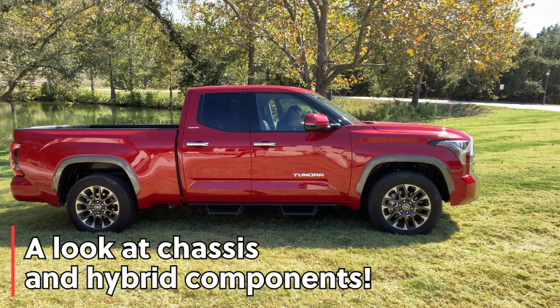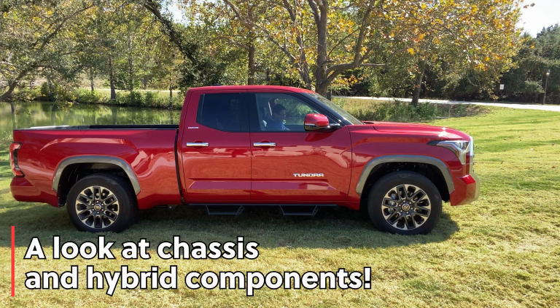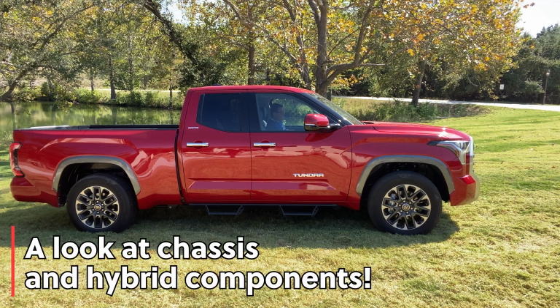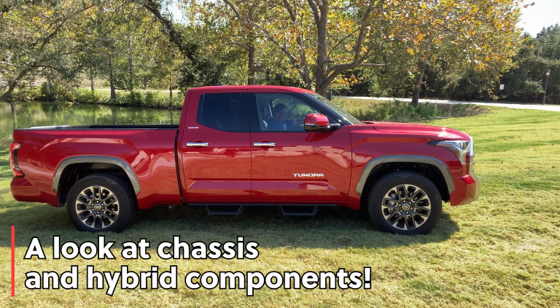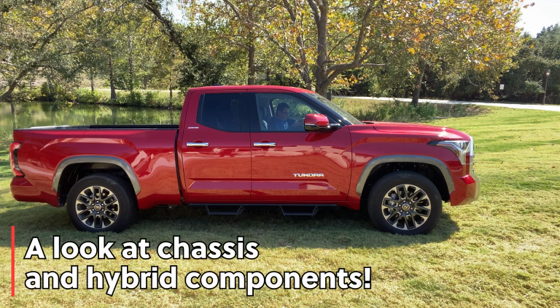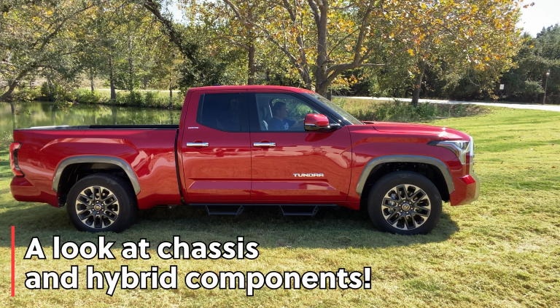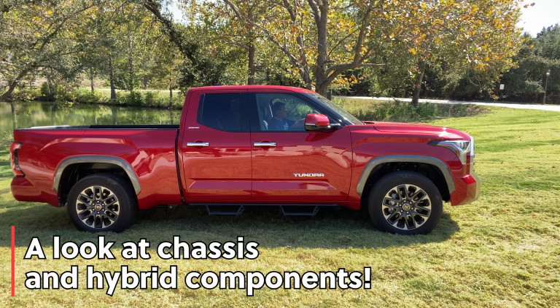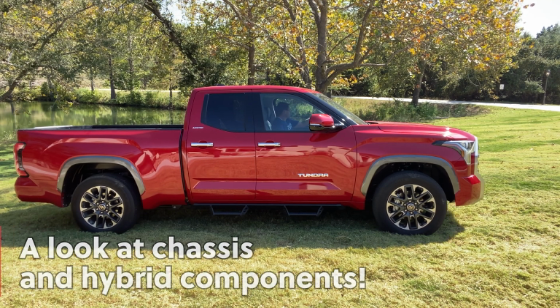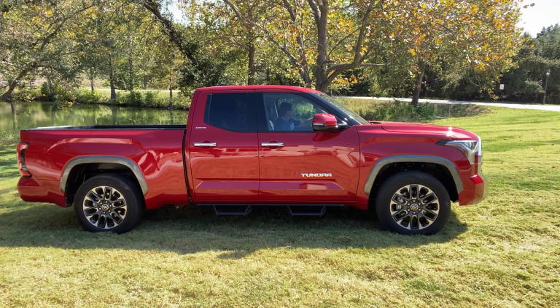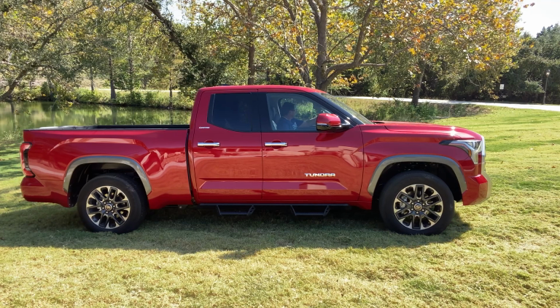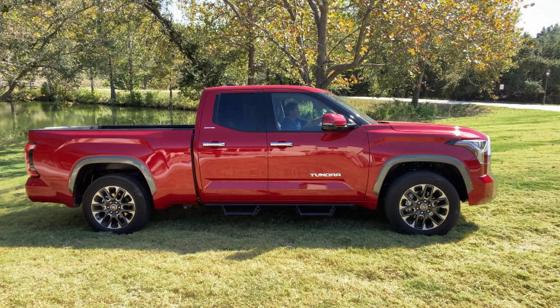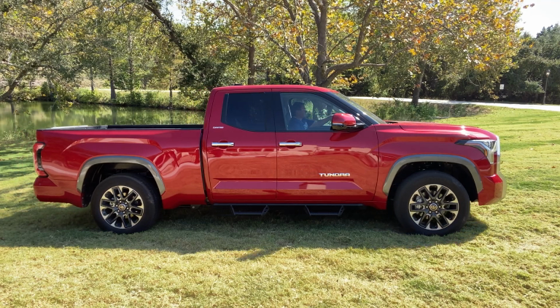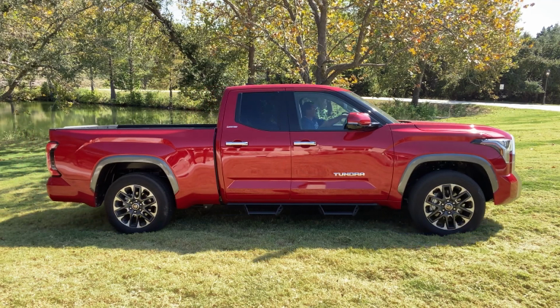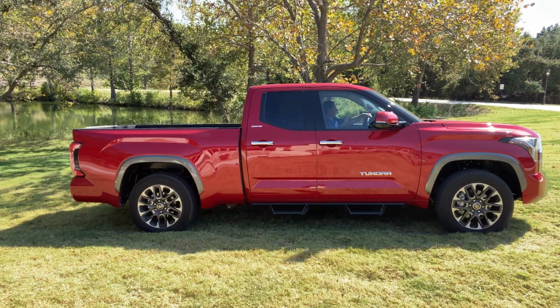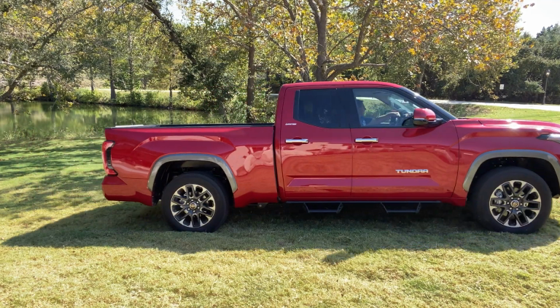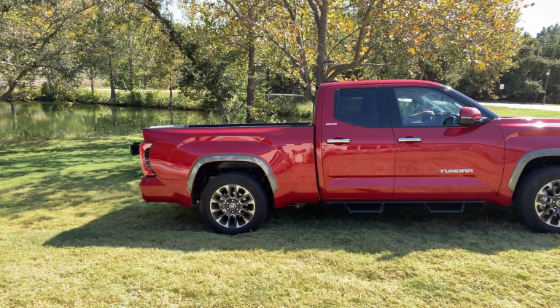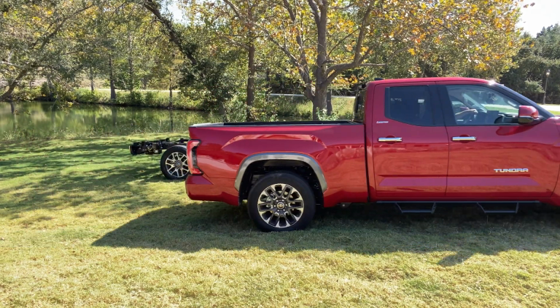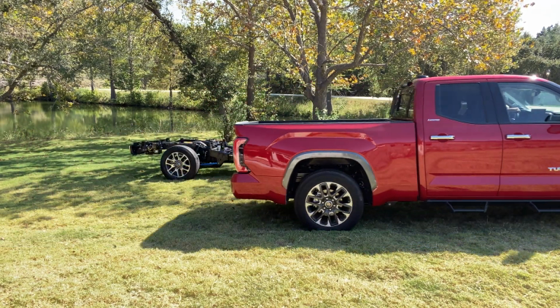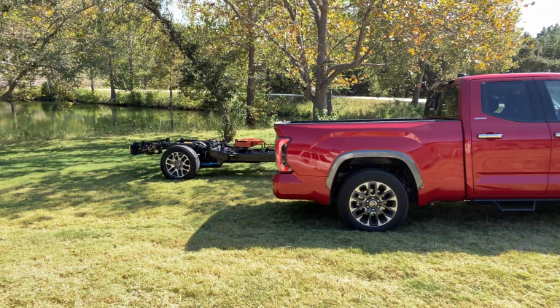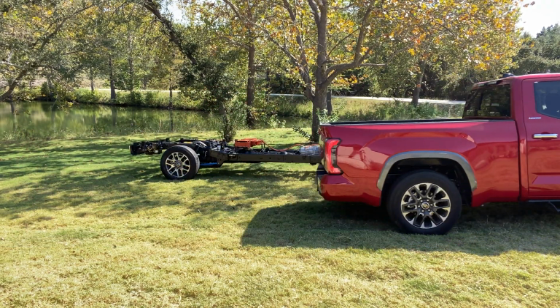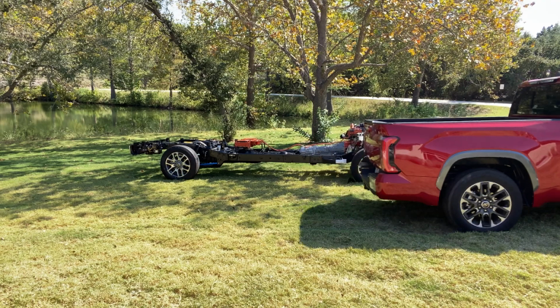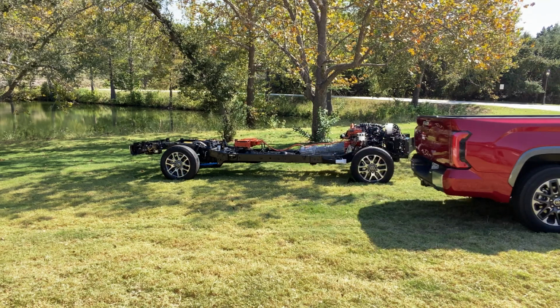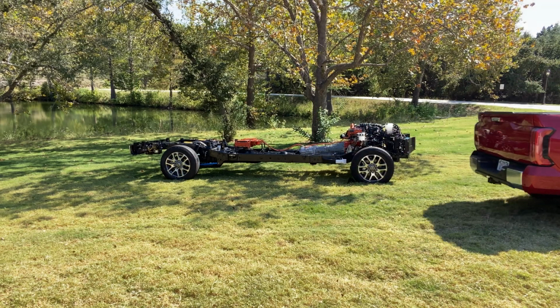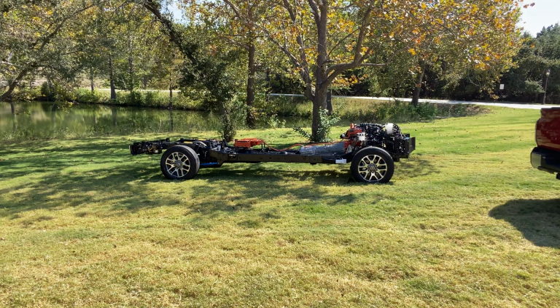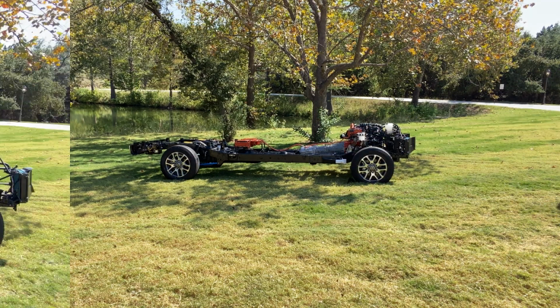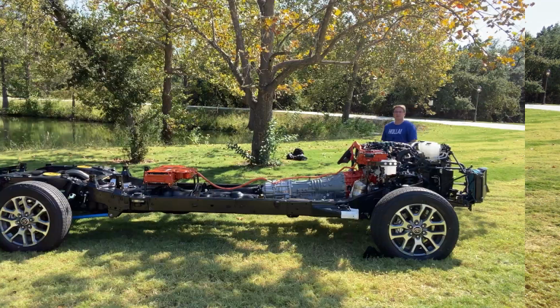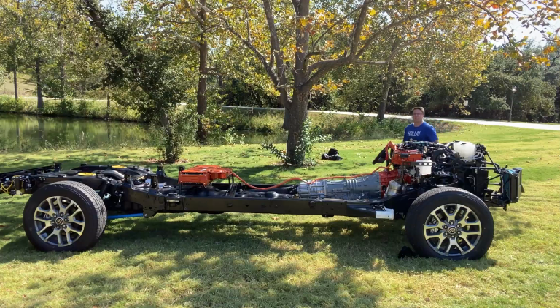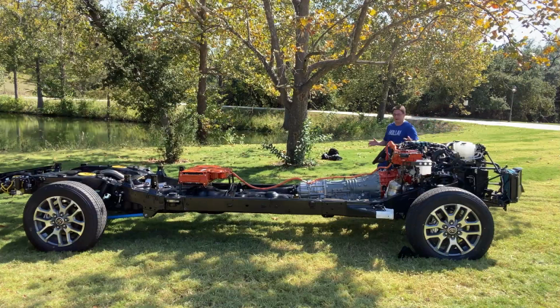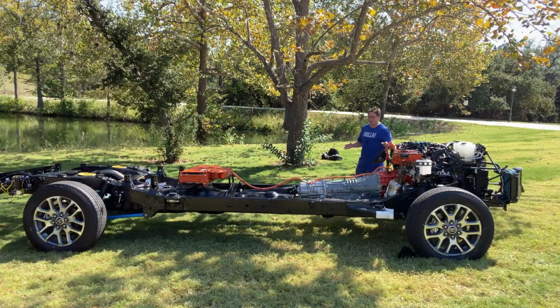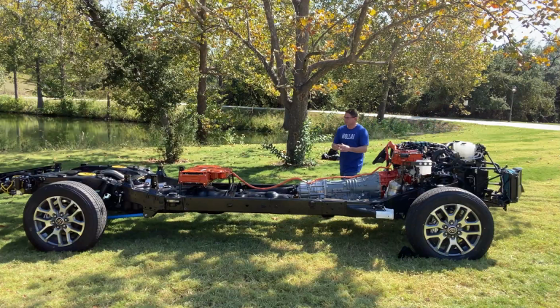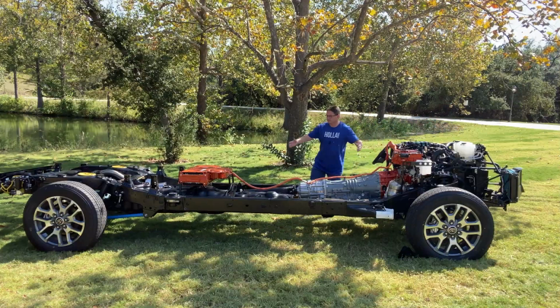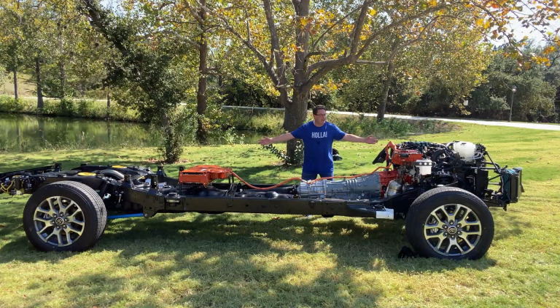We'll just move this out of the way and I'll show you what I mean. Oh, we got a chassis. So yeah, what's underneath it? Well, this is the chassis.